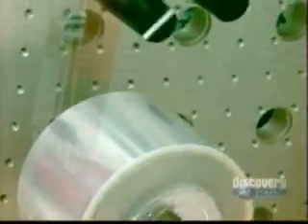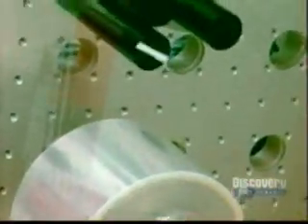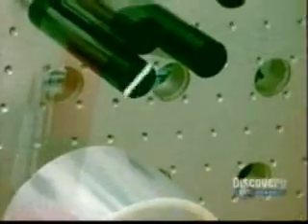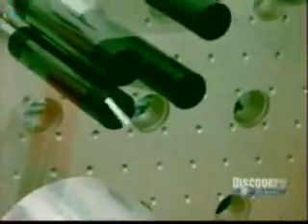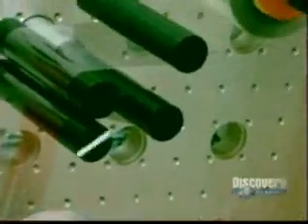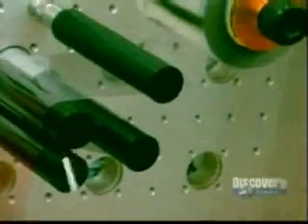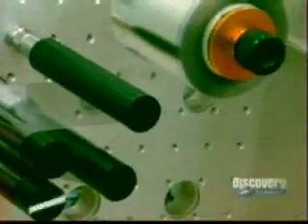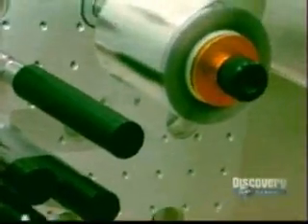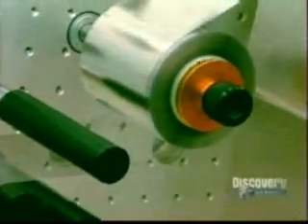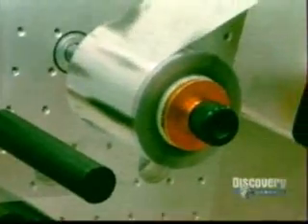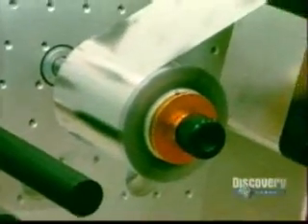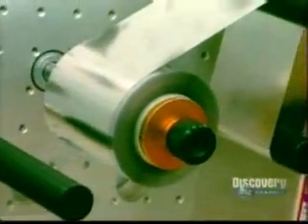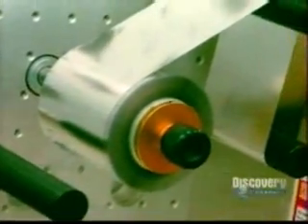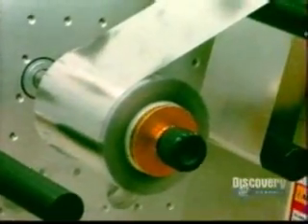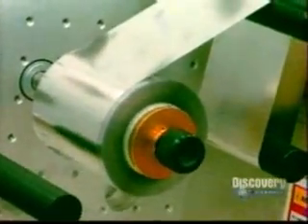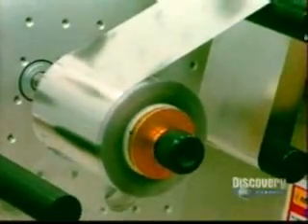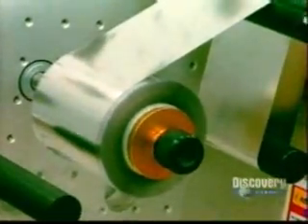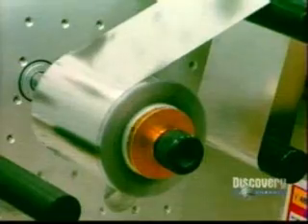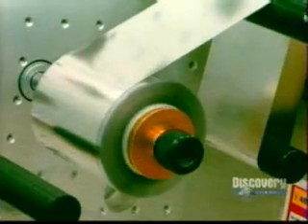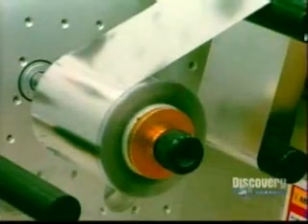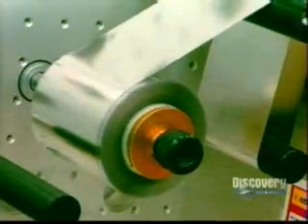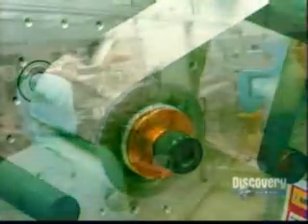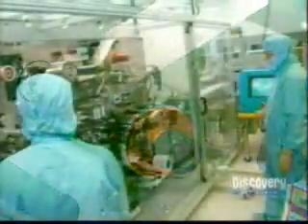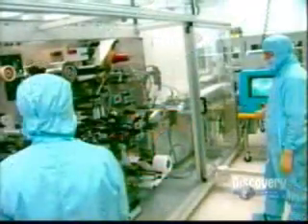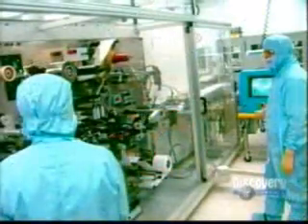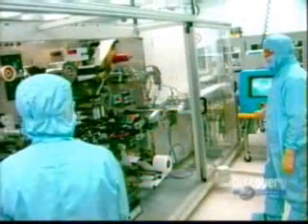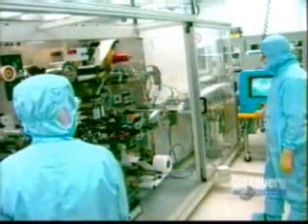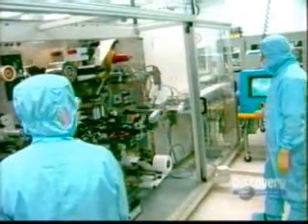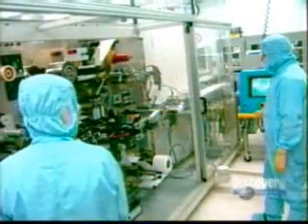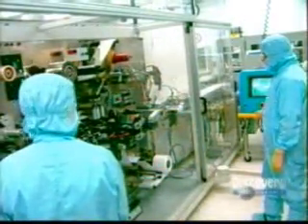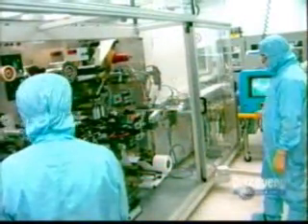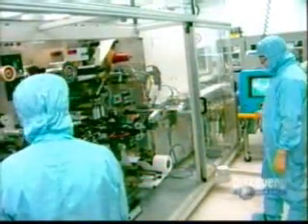Lithium is a soft, sticky metal. For this reason, a polypropylene film has to be fixed onto the lithium sheet. Without this protection, the sheet would adhere to itself and become unusable.